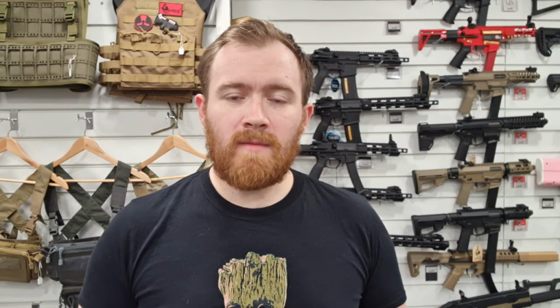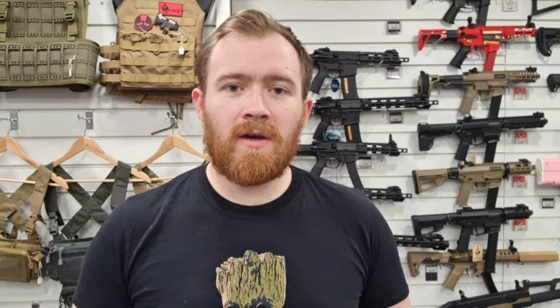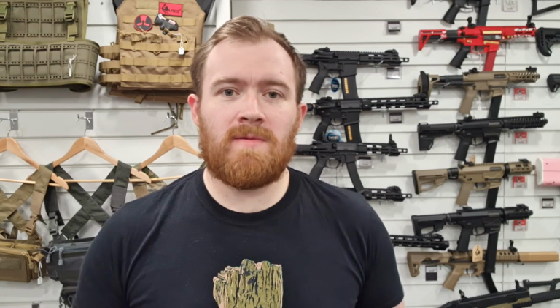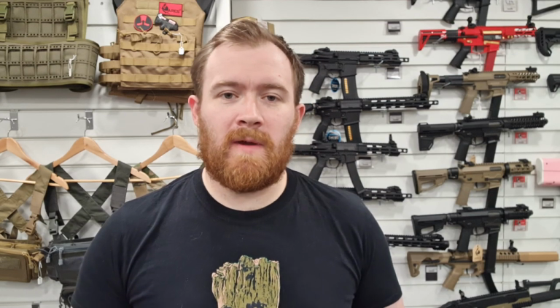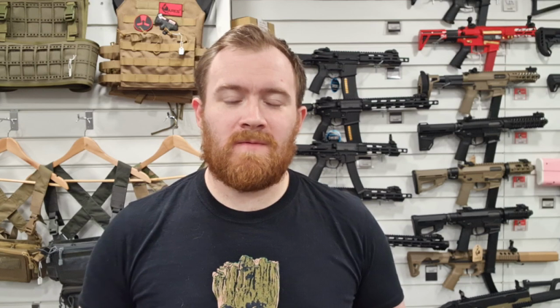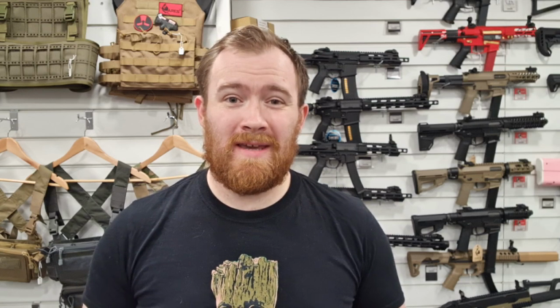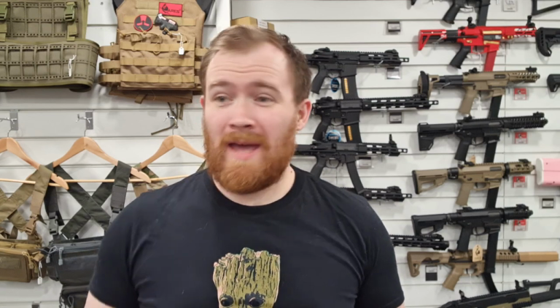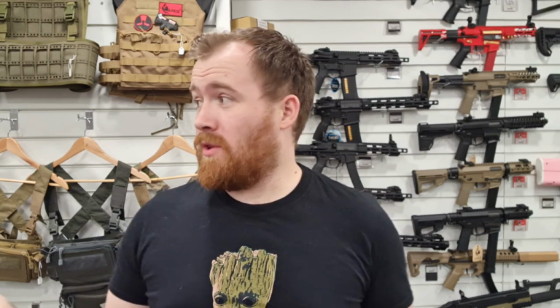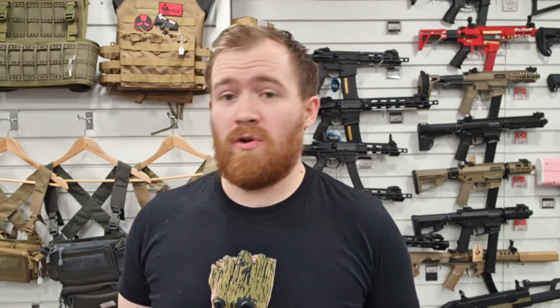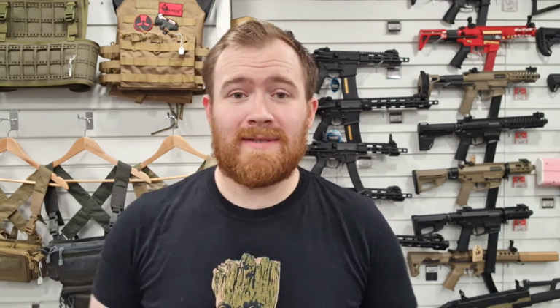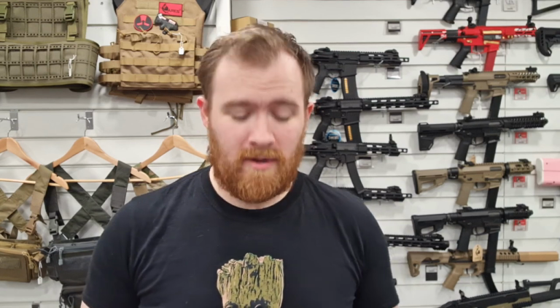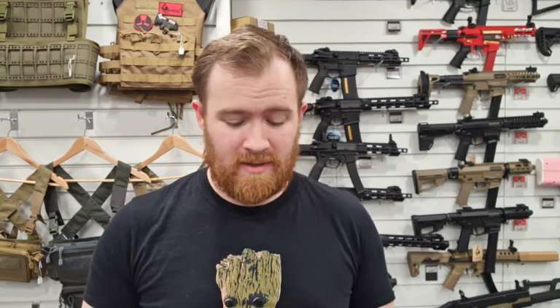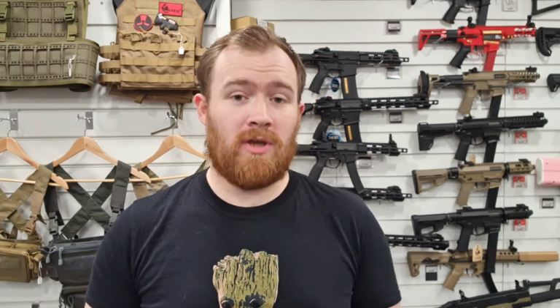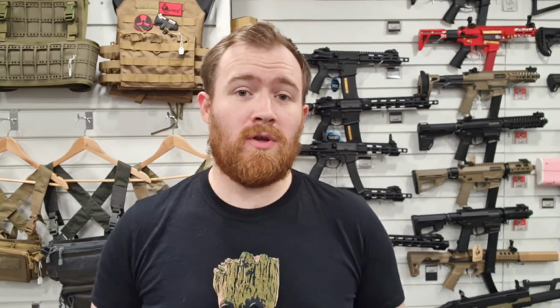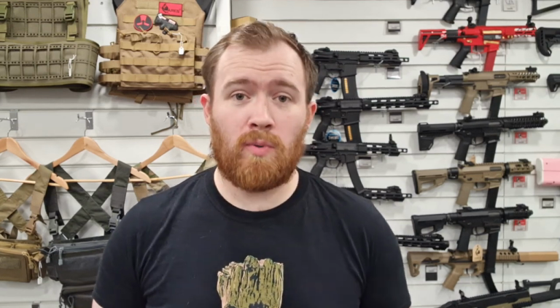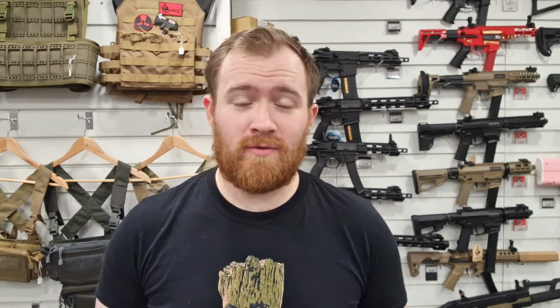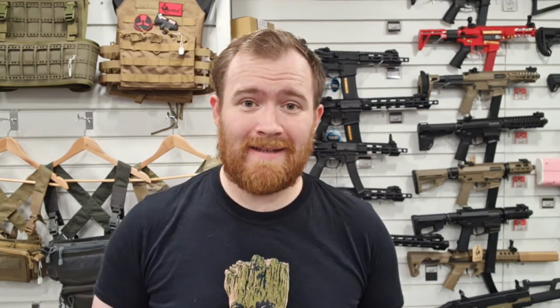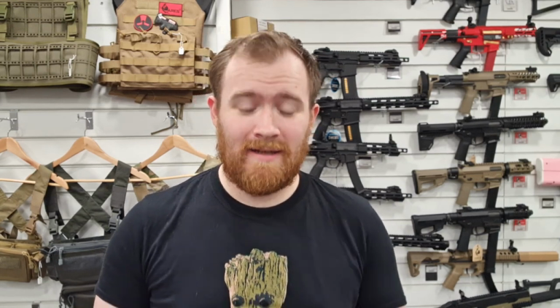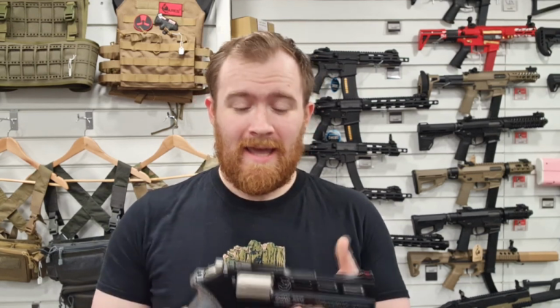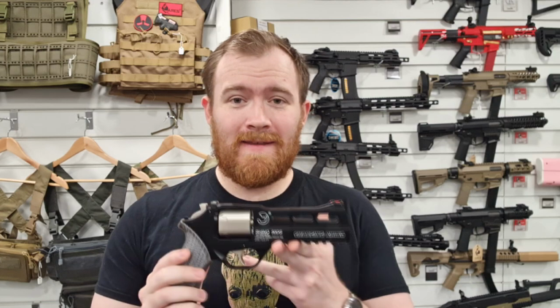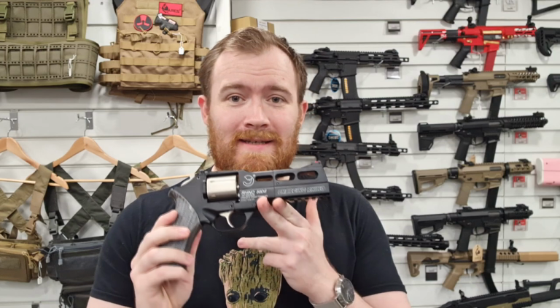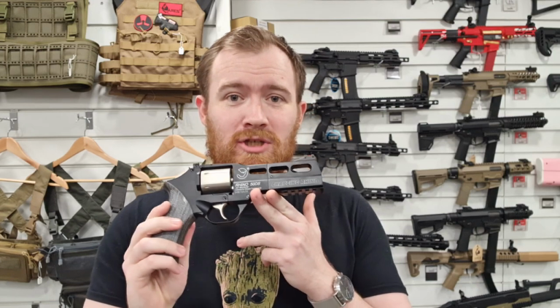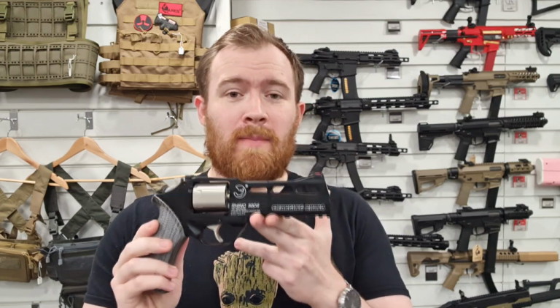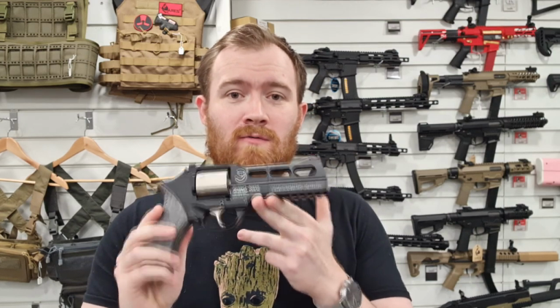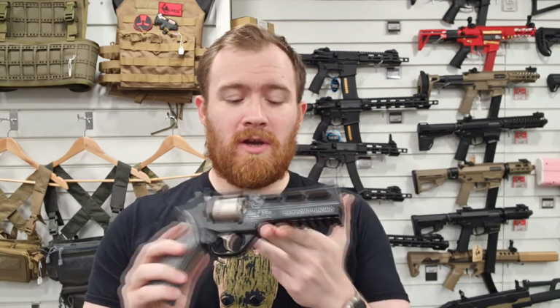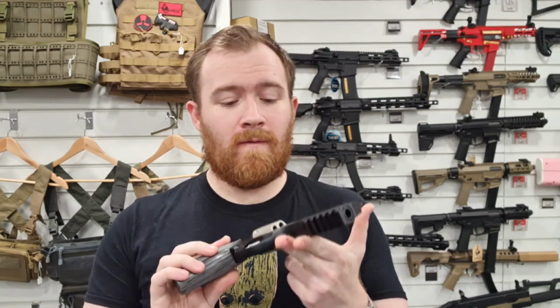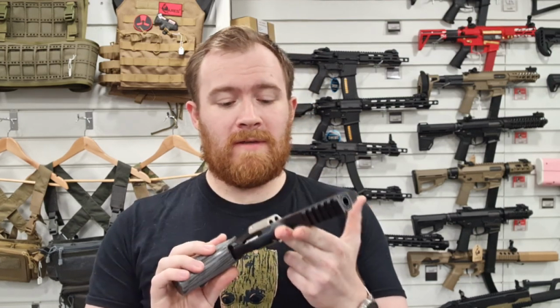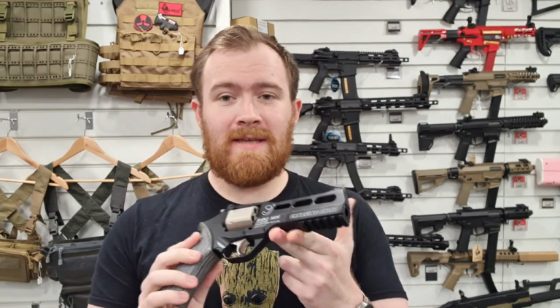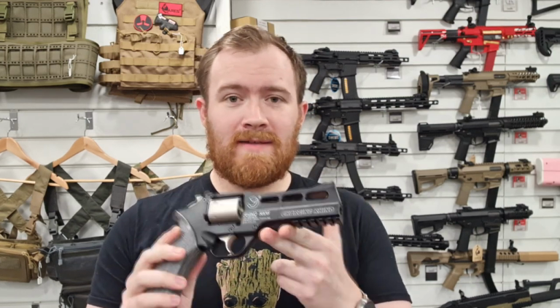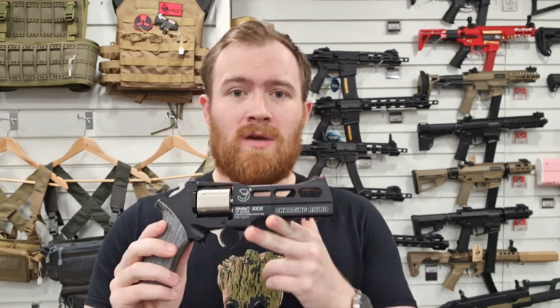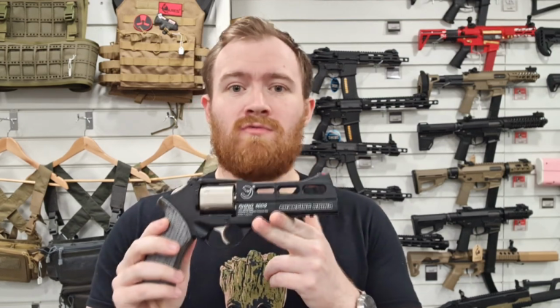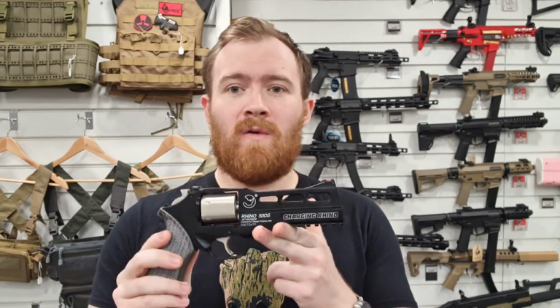Hi guys, James at Bespoke Airsoft here and we're in the showroom in Slough. I'm here to show you another cool product we've just had in, and this is the Chiappa Rhino 50DS CO2 revolver.